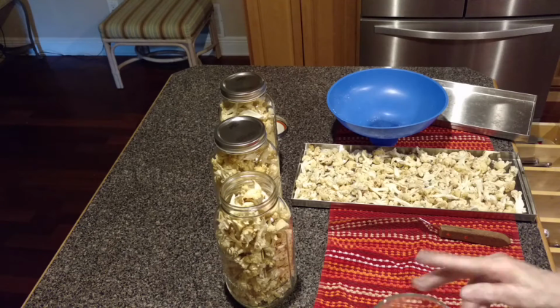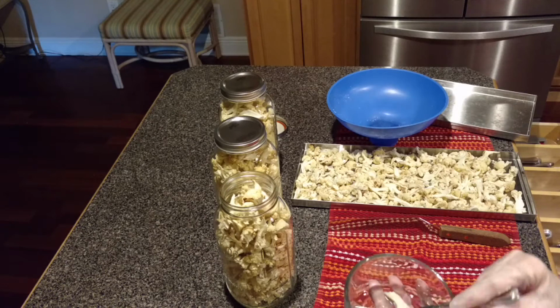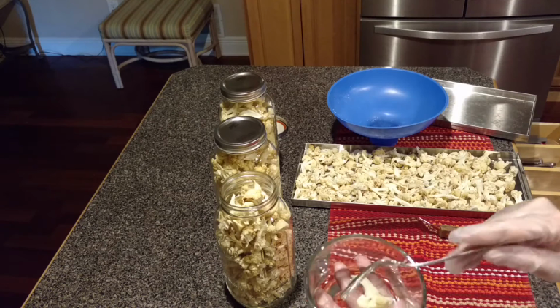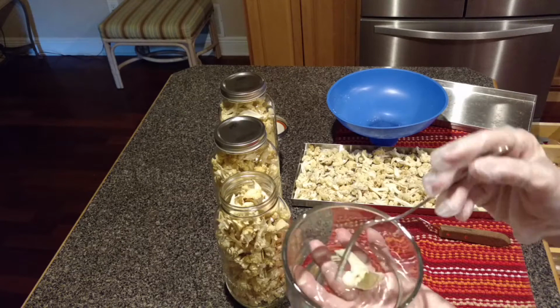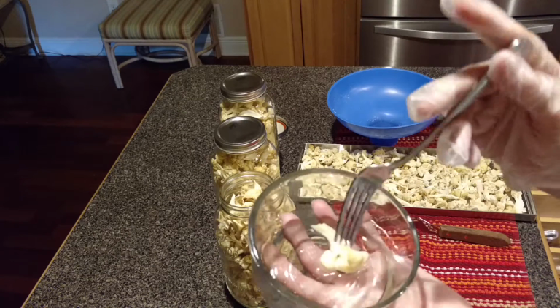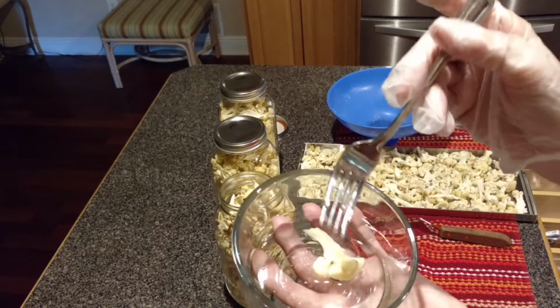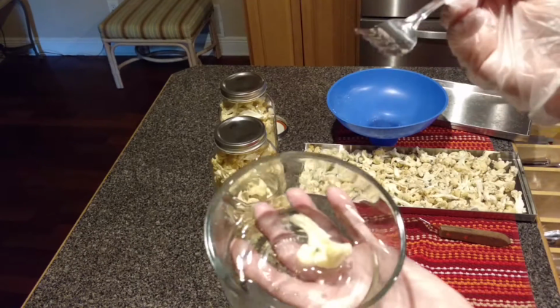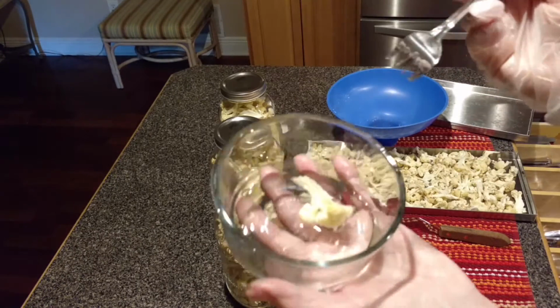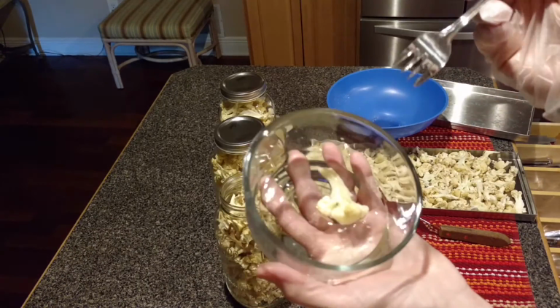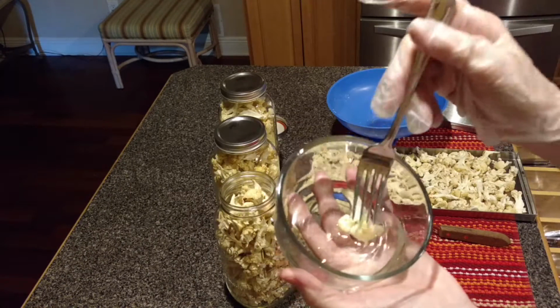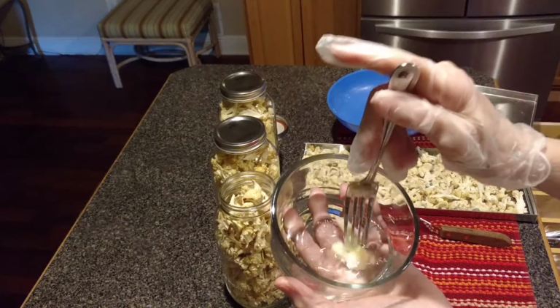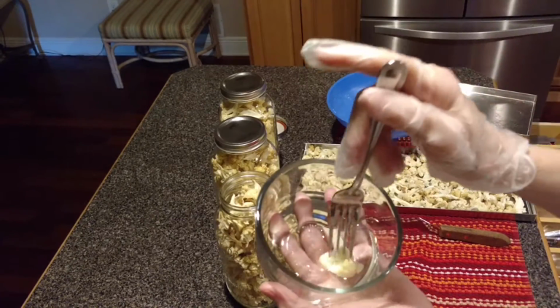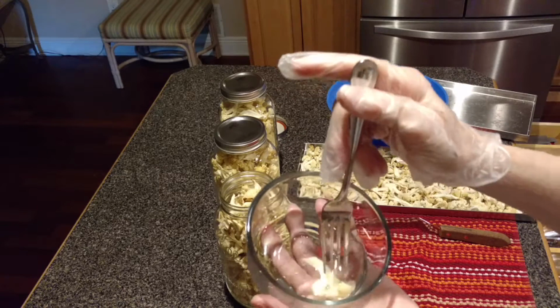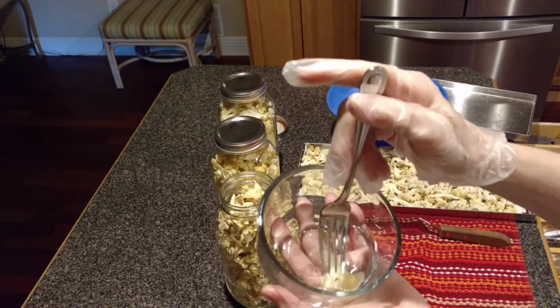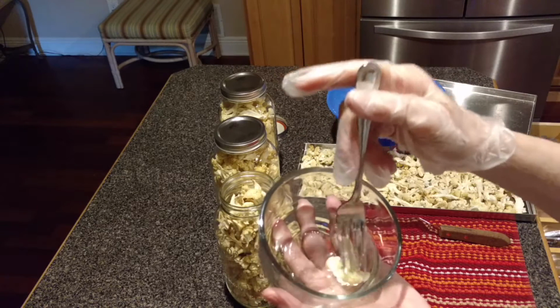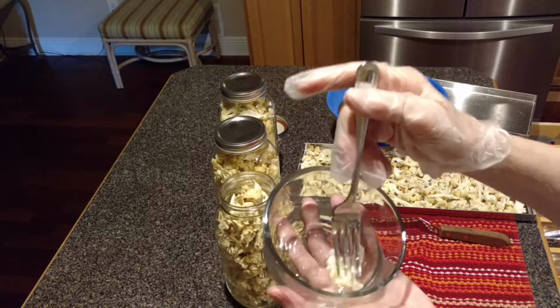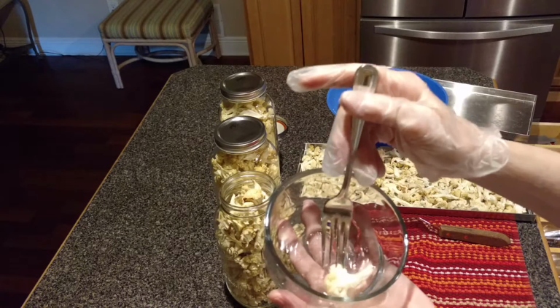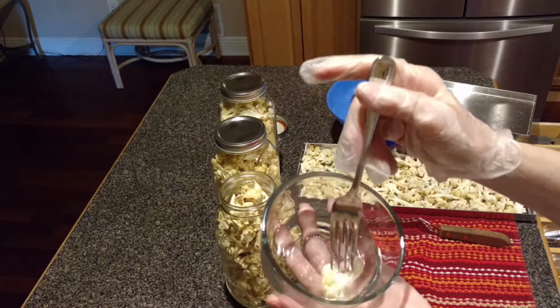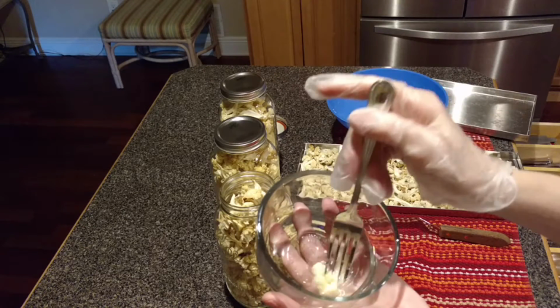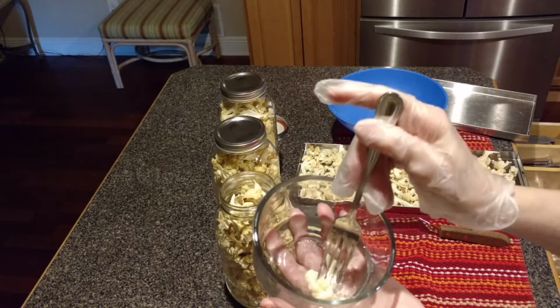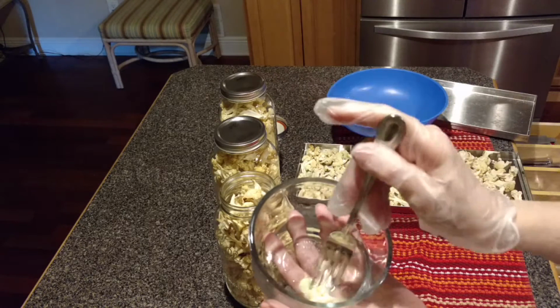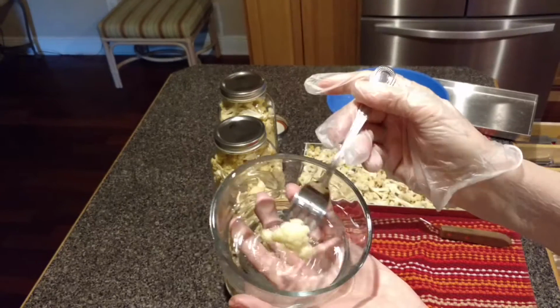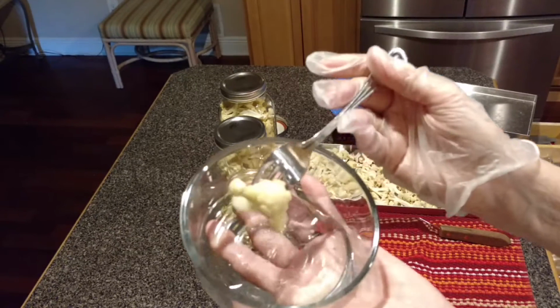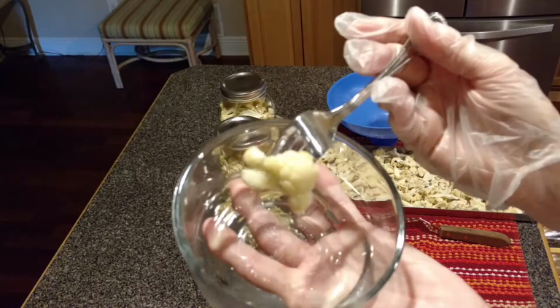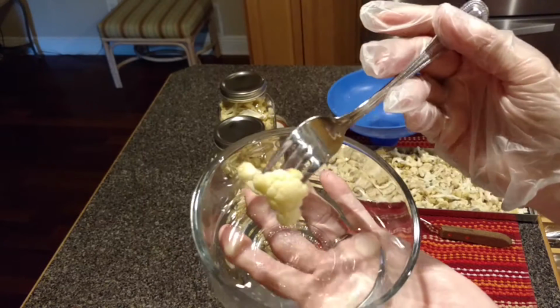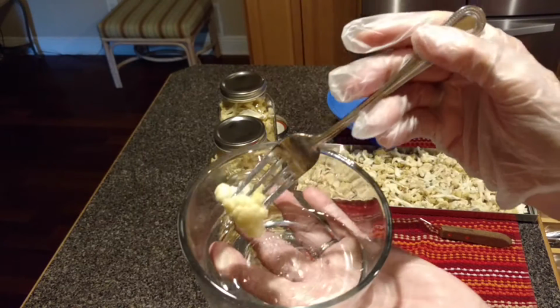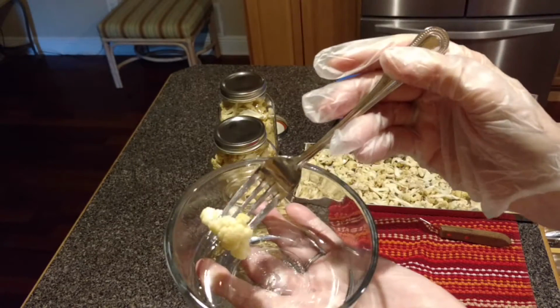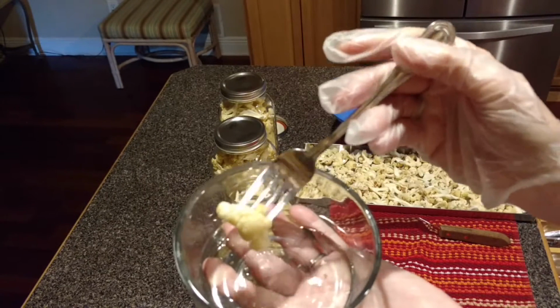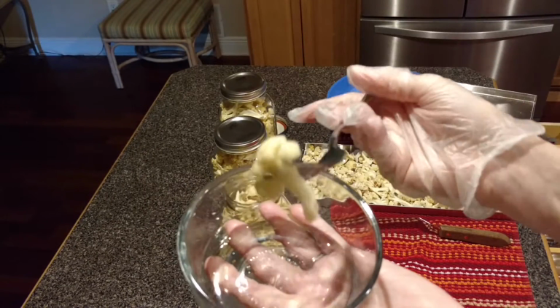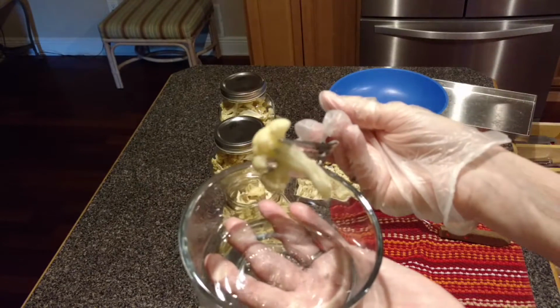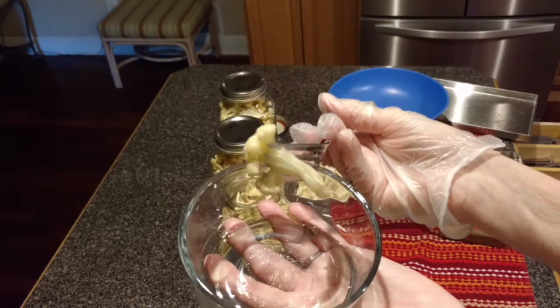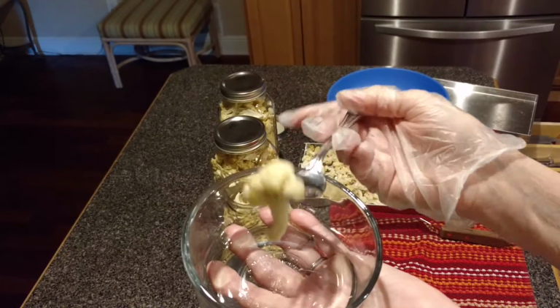I put one piece of cauliflower in this glass container for you to see right before I started filming. It is already rehydrated, I believe. You can see — it looks good.